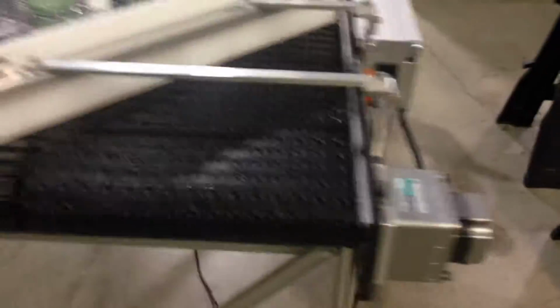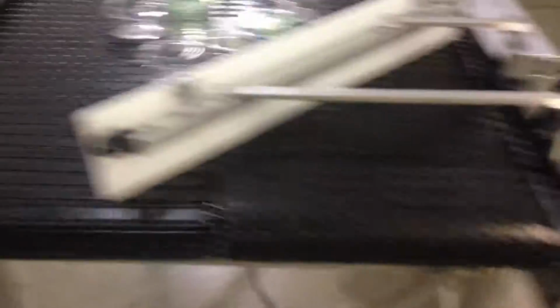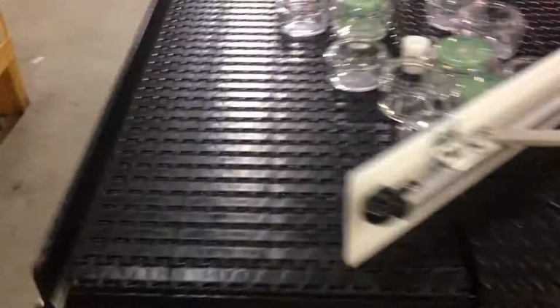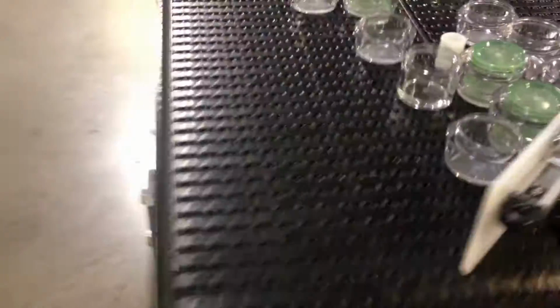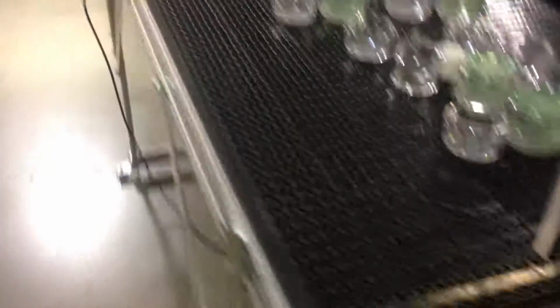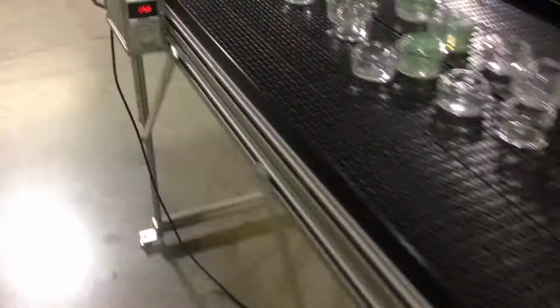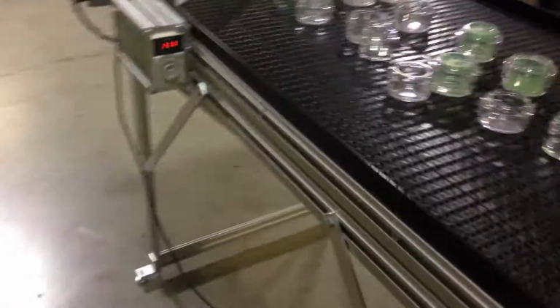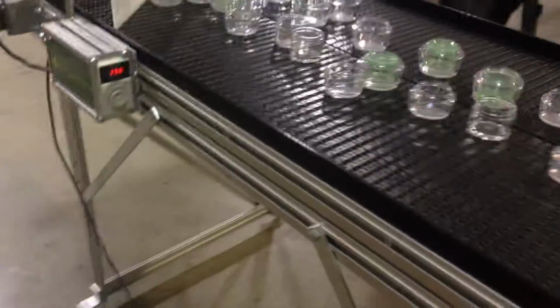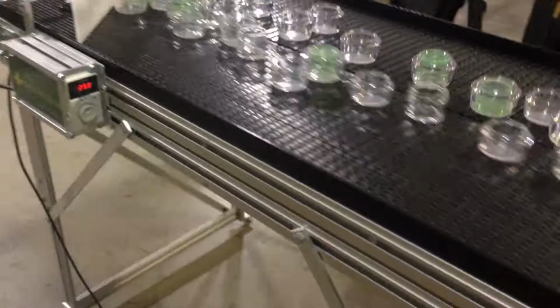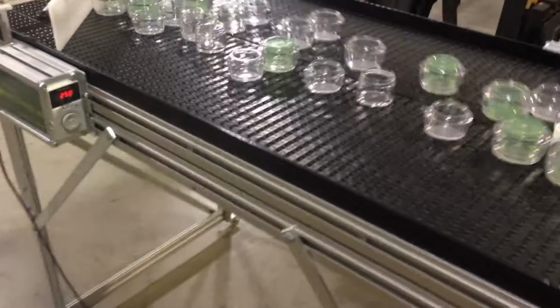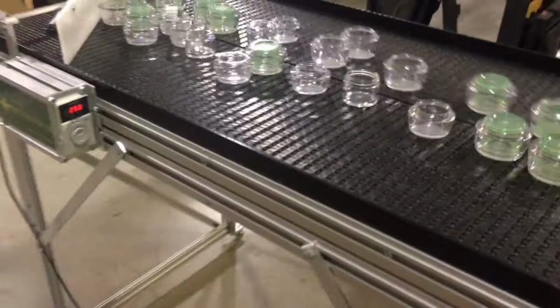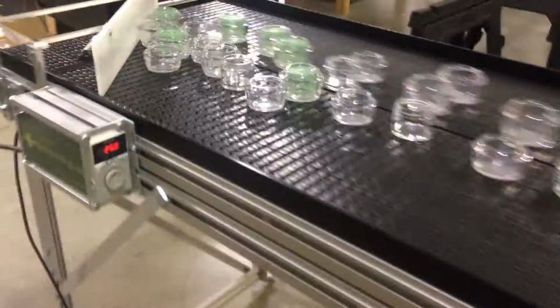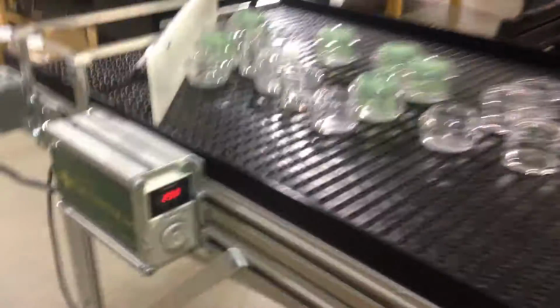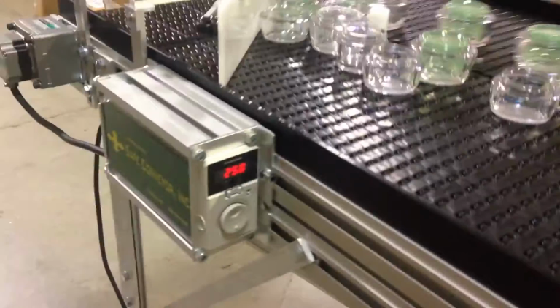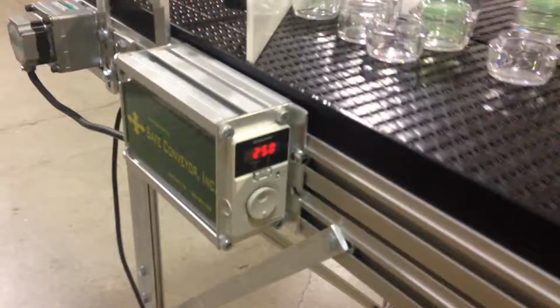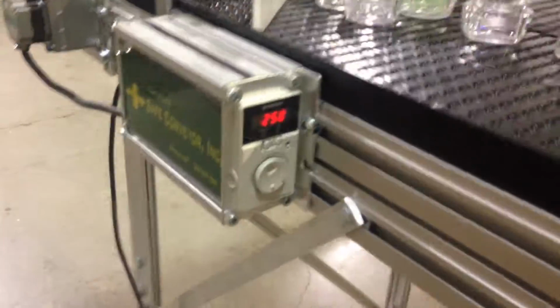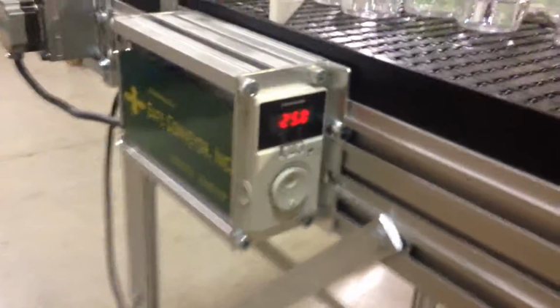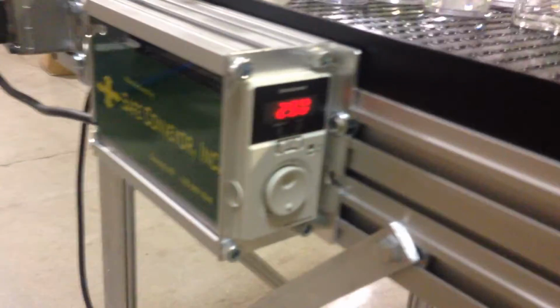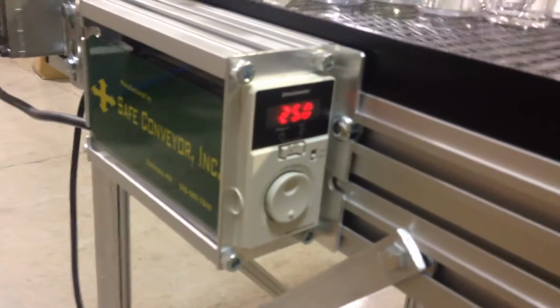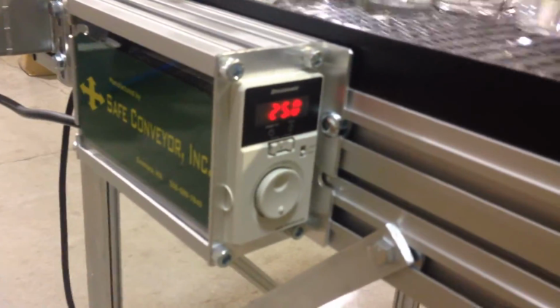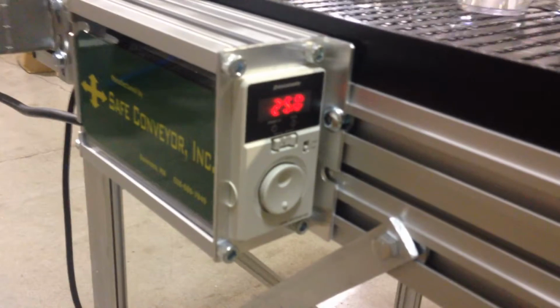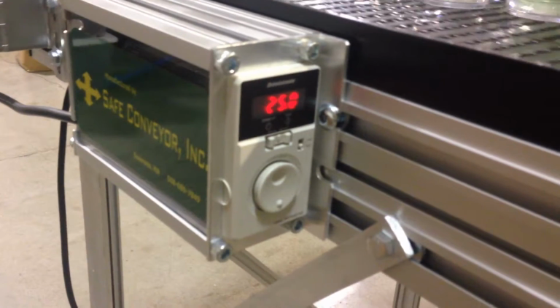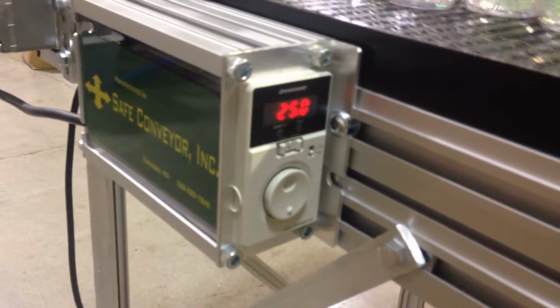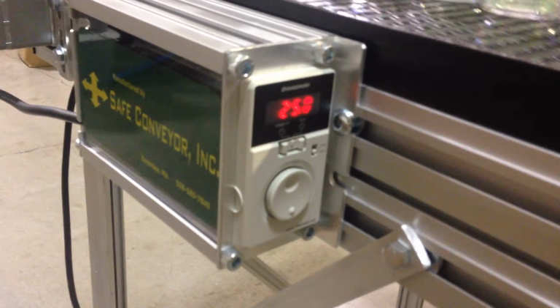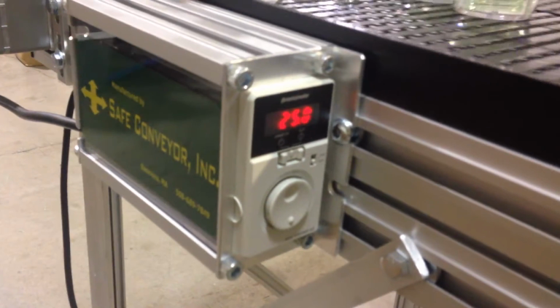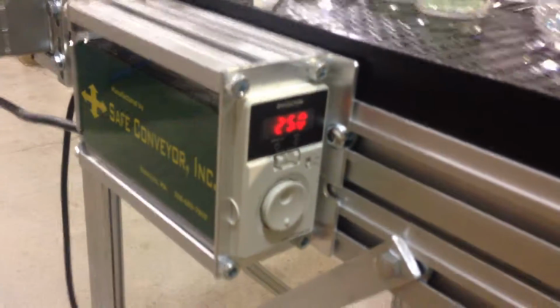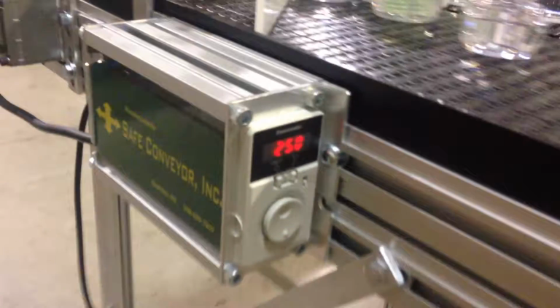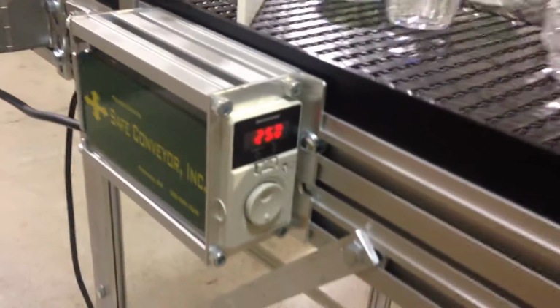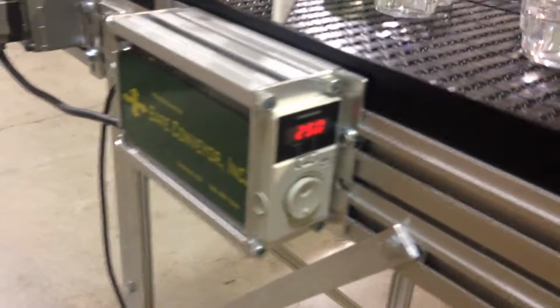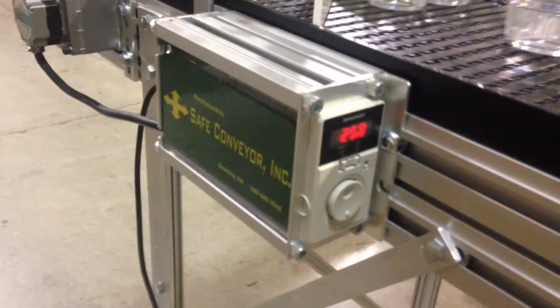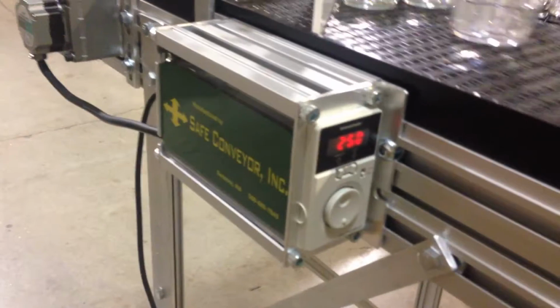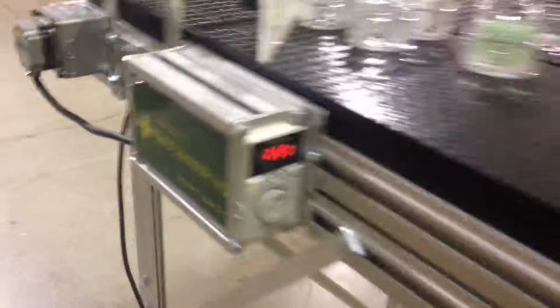And on the other end there's another drive as well. It has a digital speed readout, so you can see that the speed is currently running at 25 feet per minute, and this one can go up to 50 feet per minute.